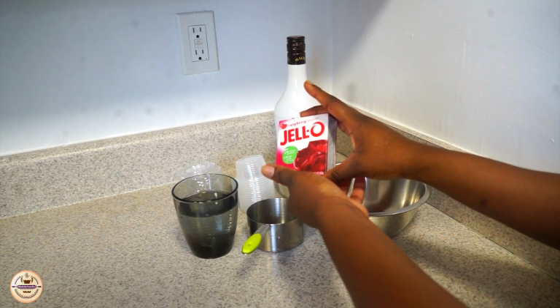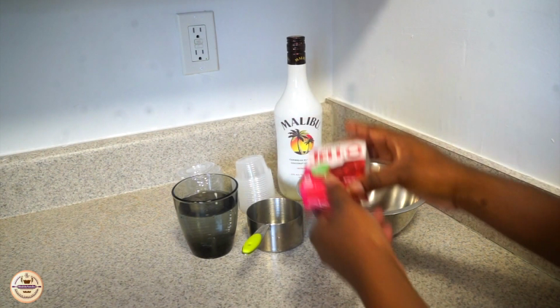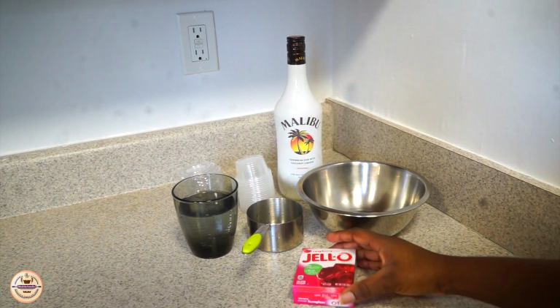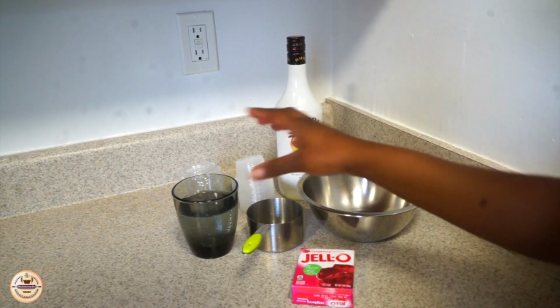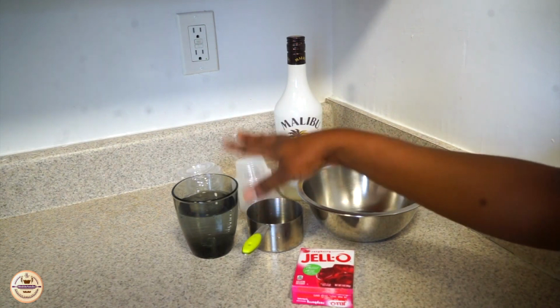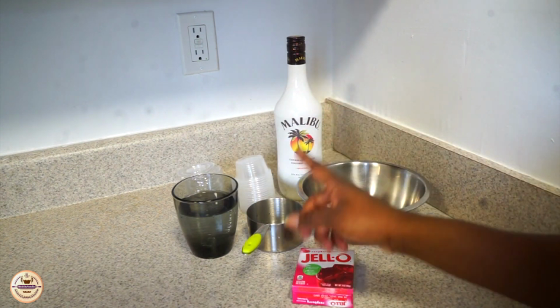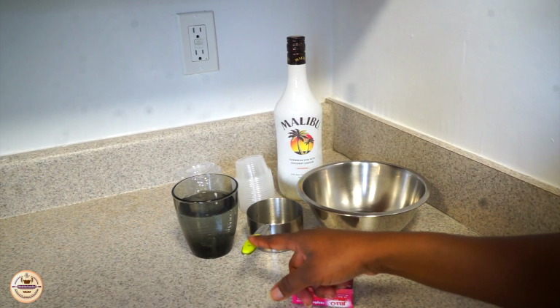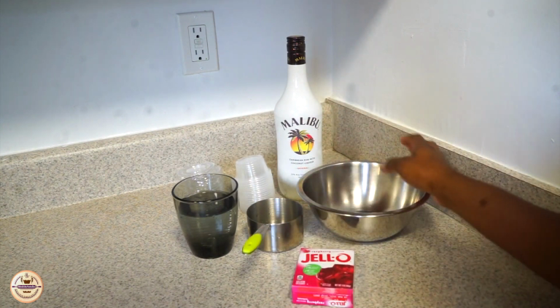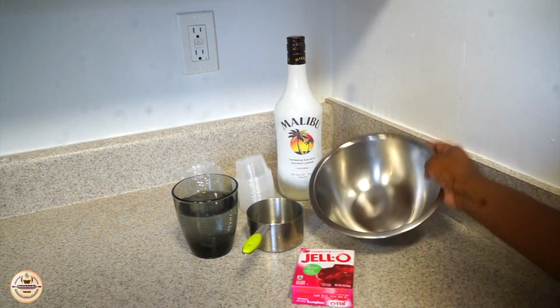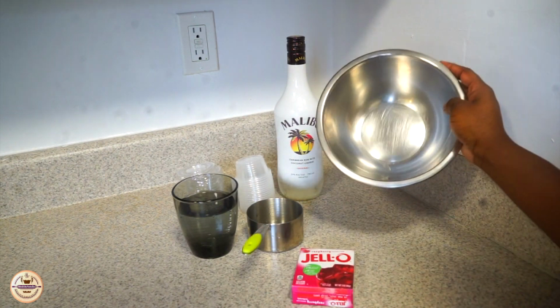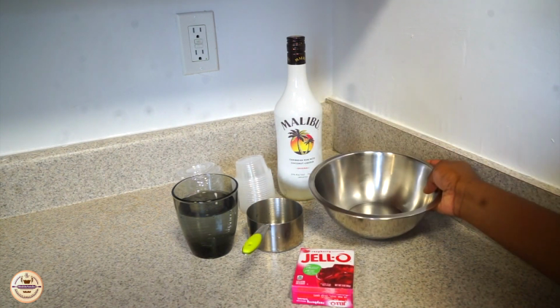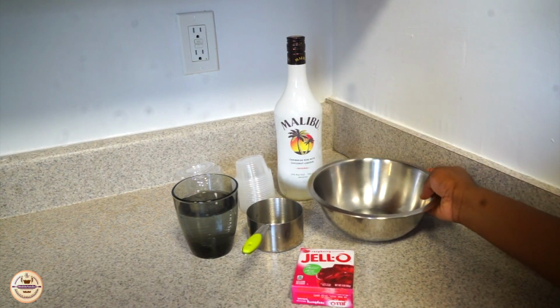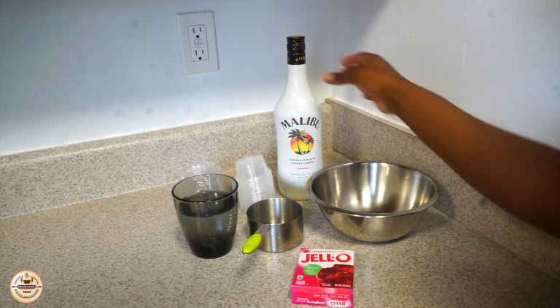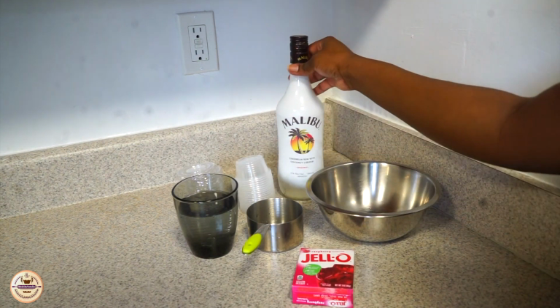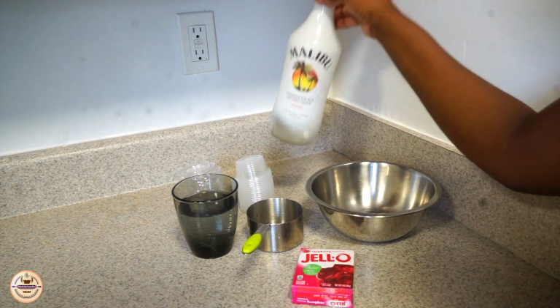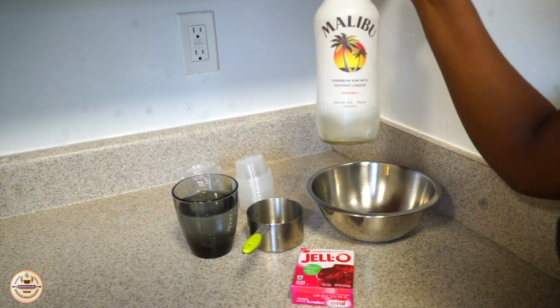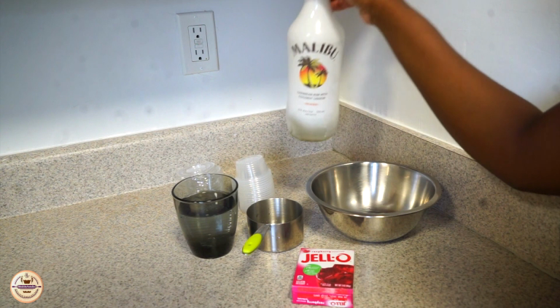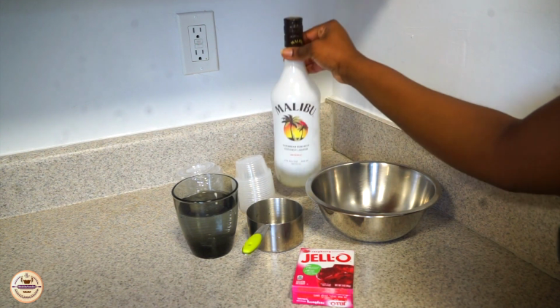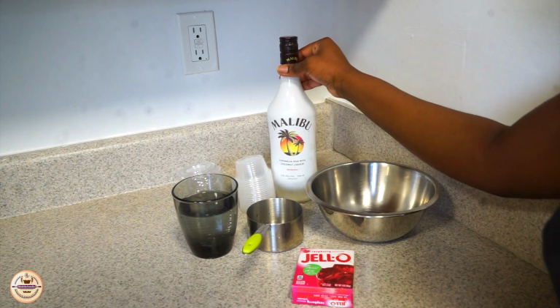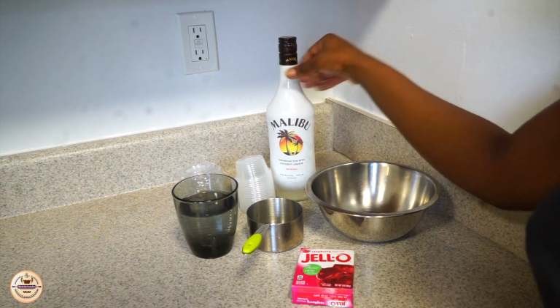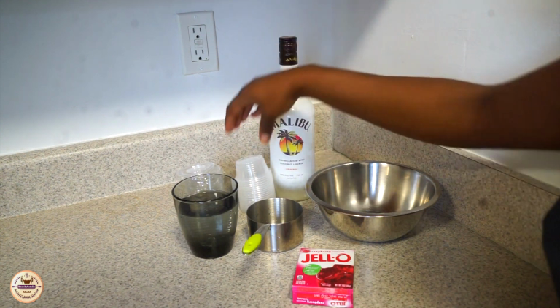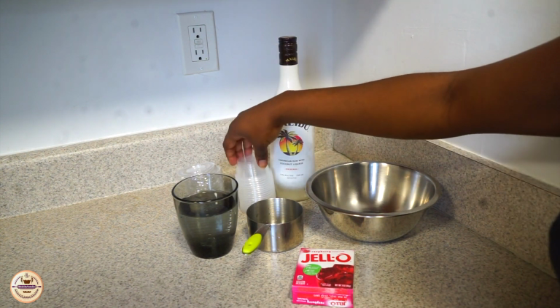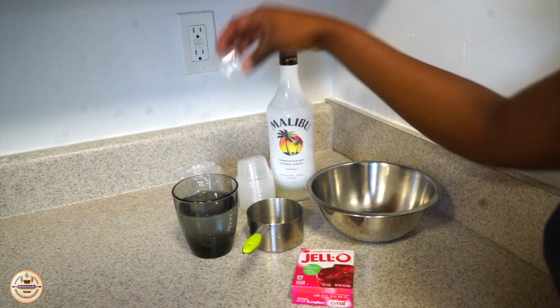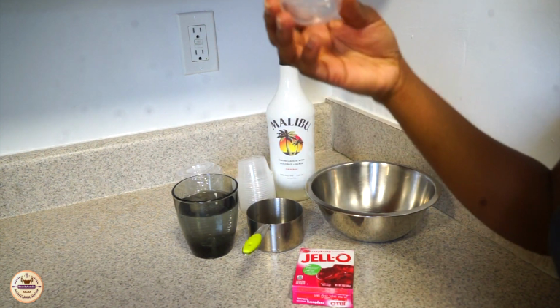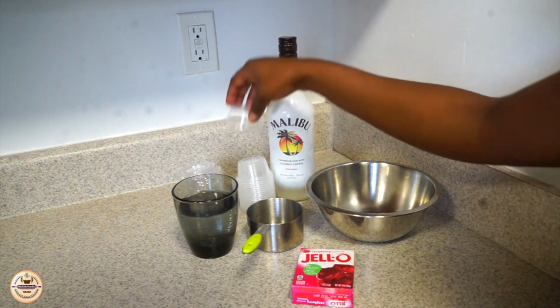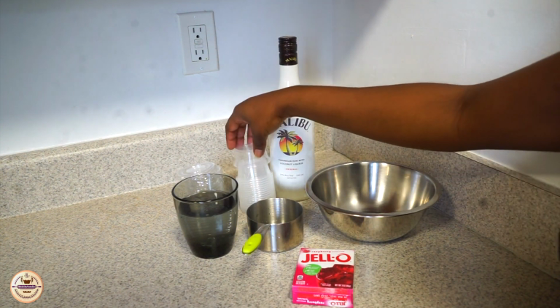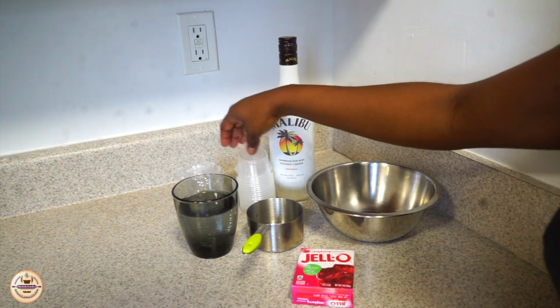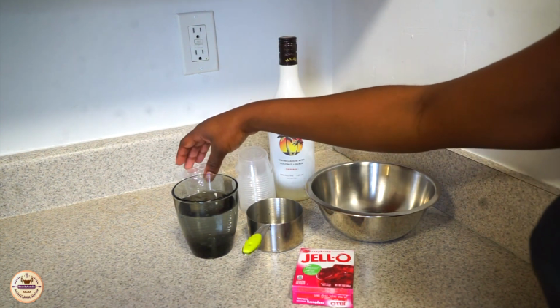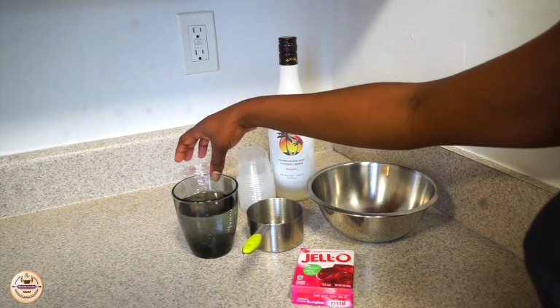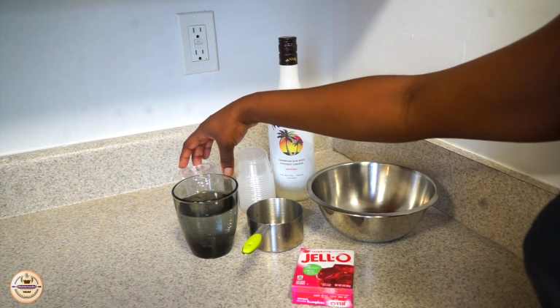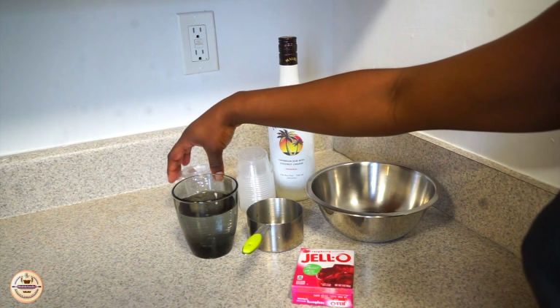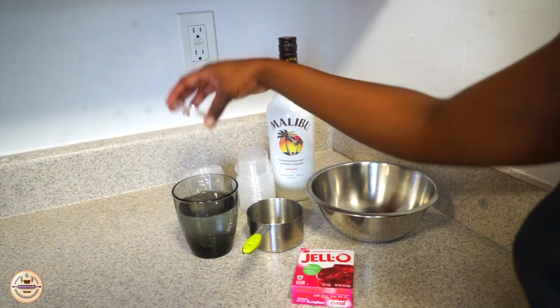So we have our jello, we have our water, our measuring cup and our bowl, and I have my choice of rum but you can use whatever liquor you want. We have our cups and we also have our cover.